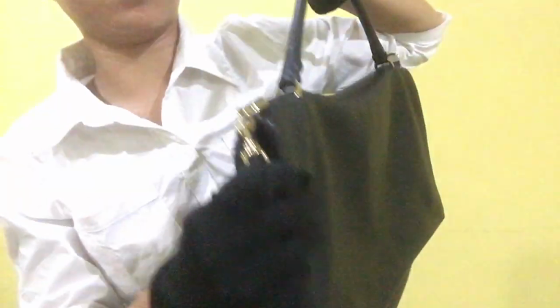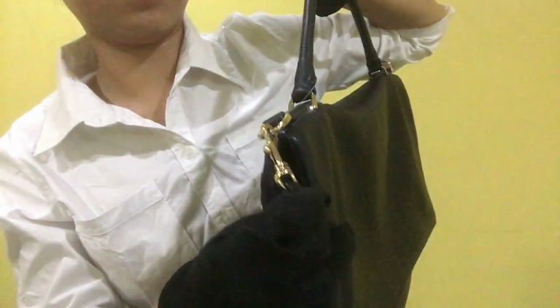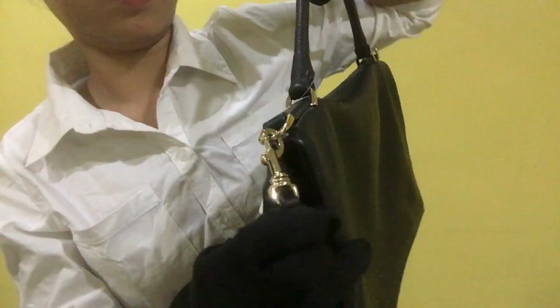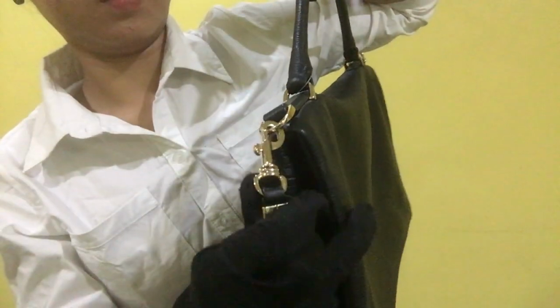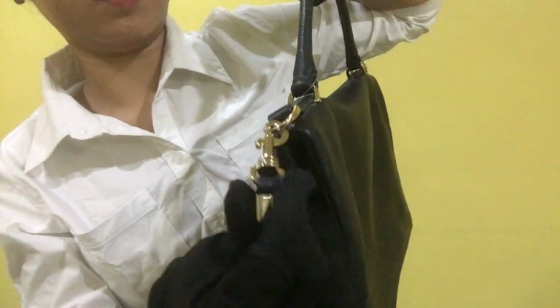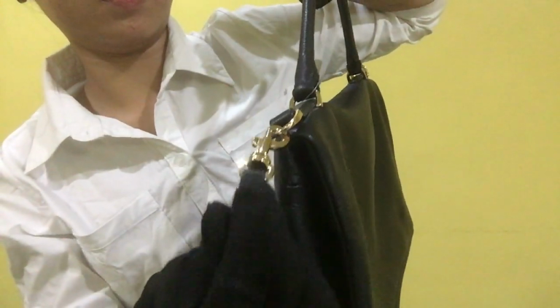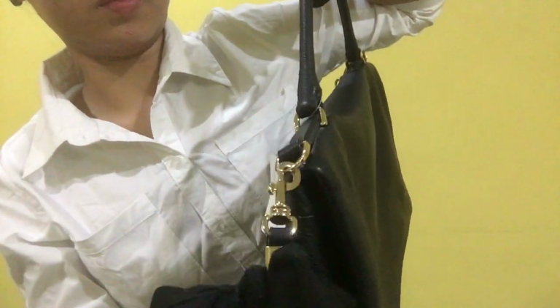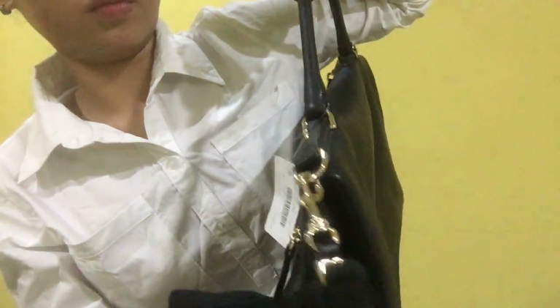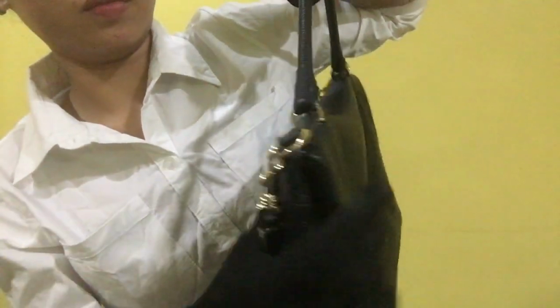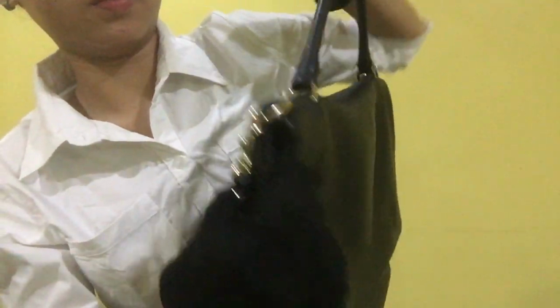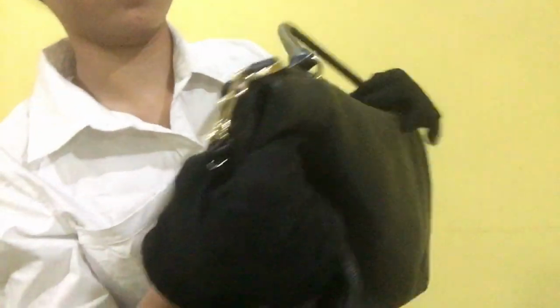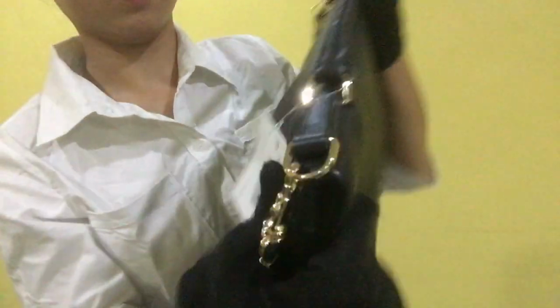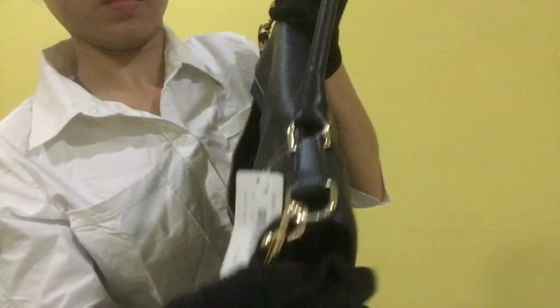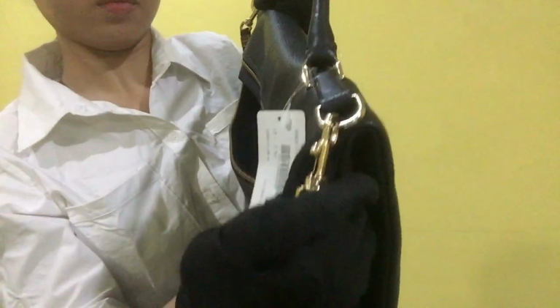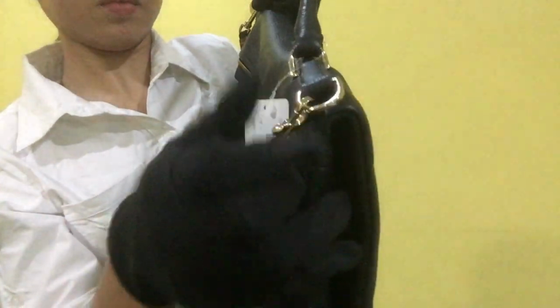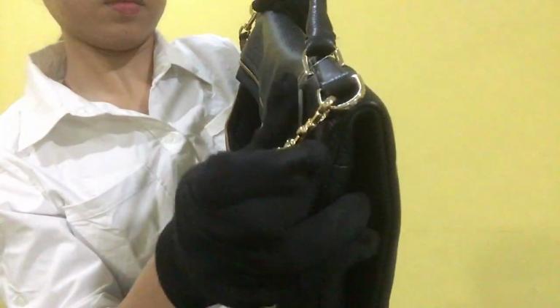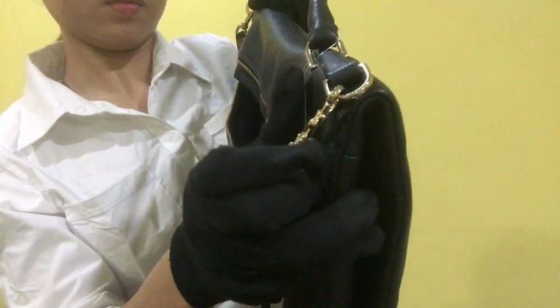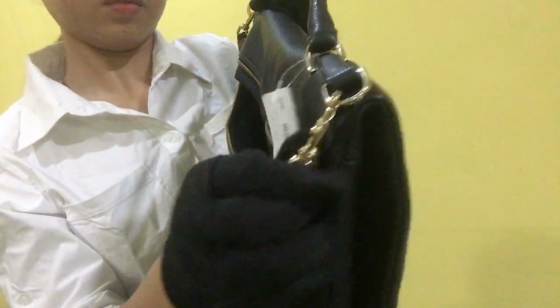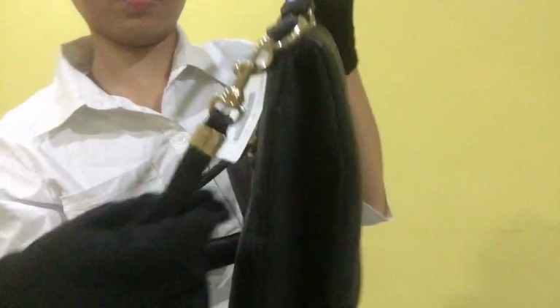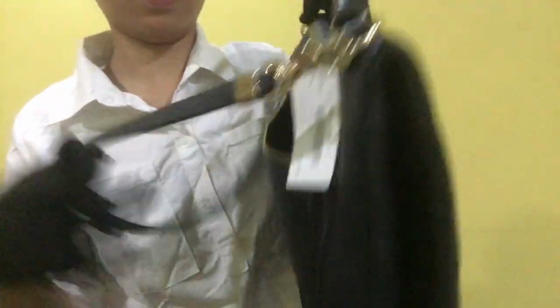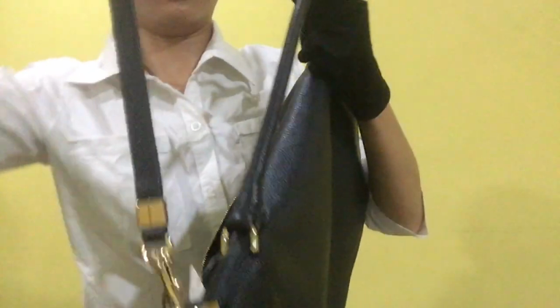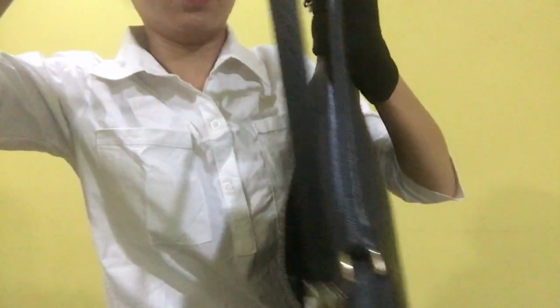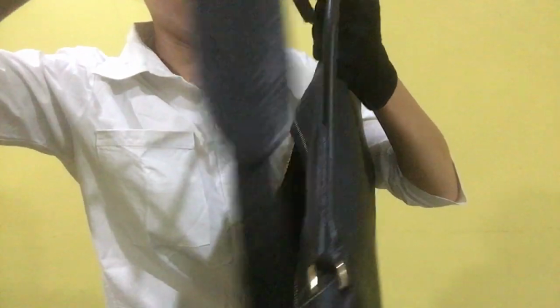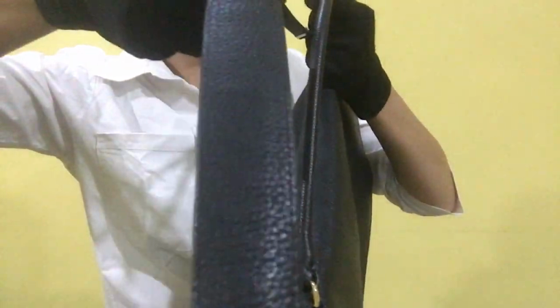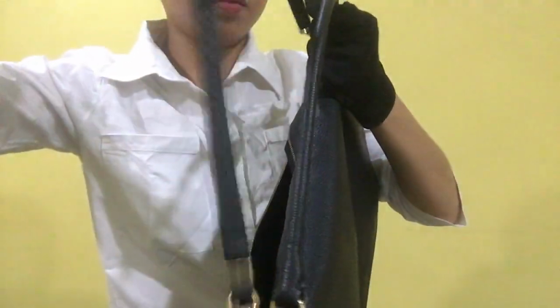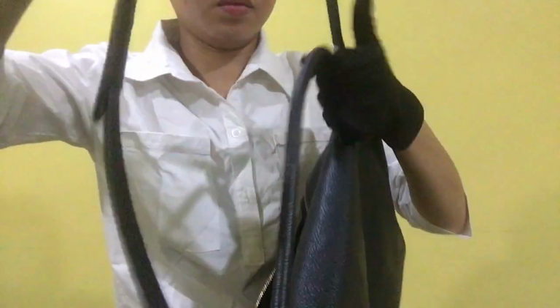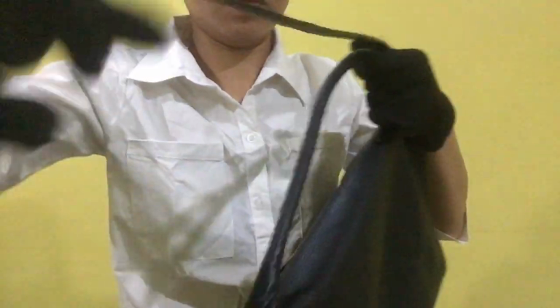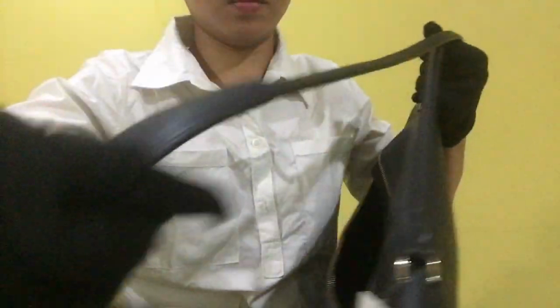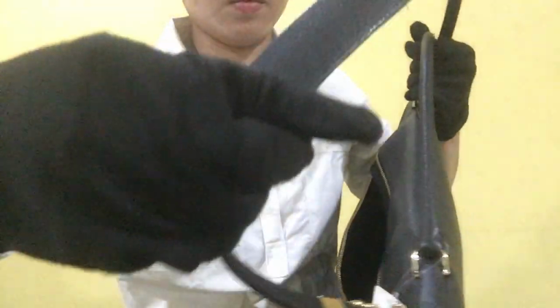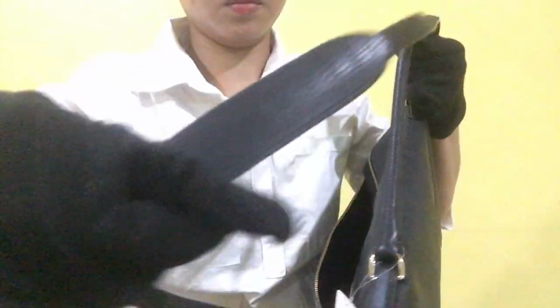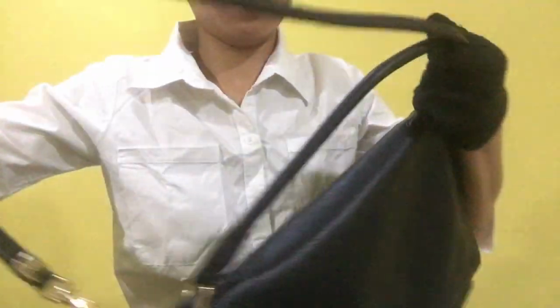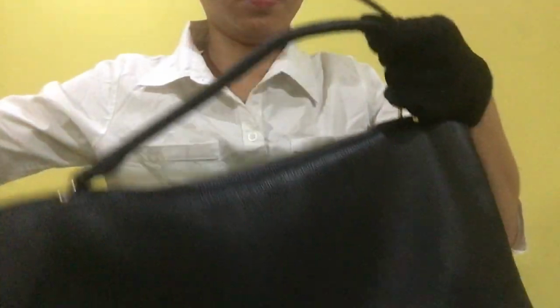For its side, the metal fitting has minimal scratches. And for its strap — the long strap — it does not have any cuts or tear.